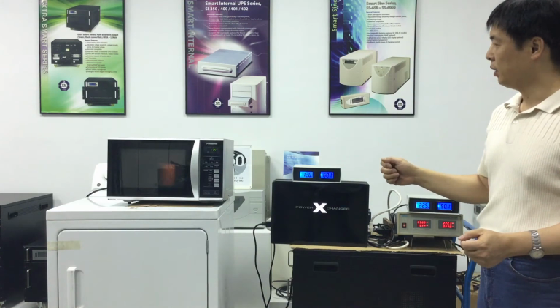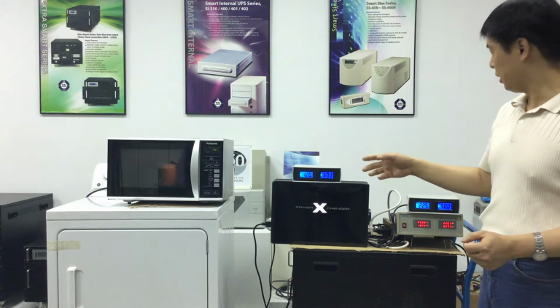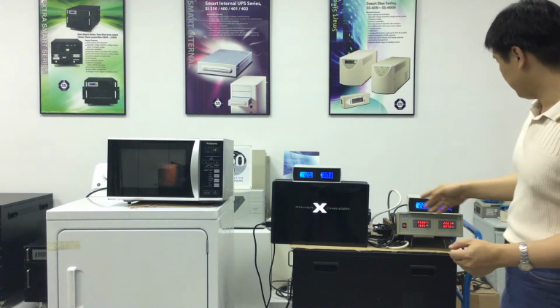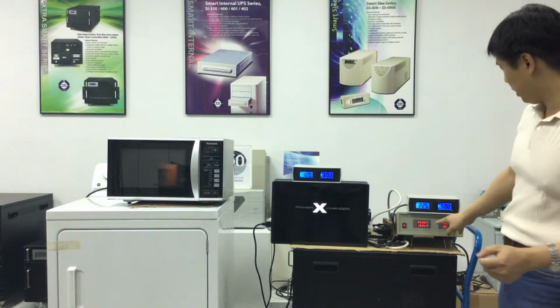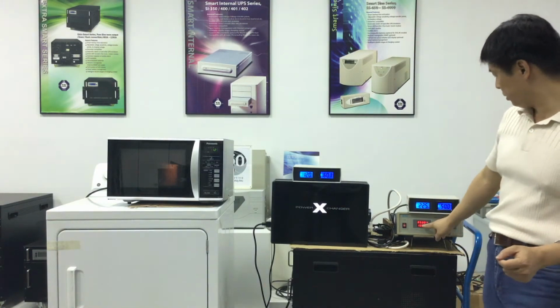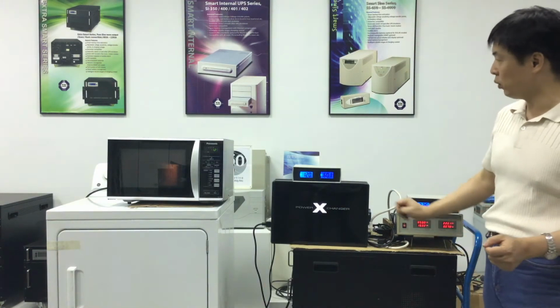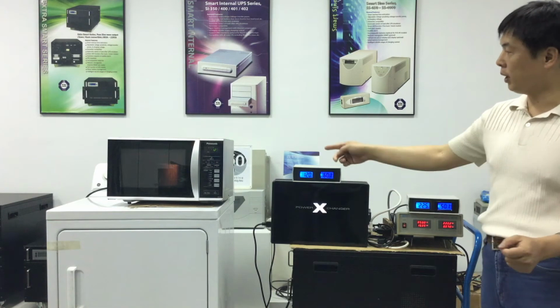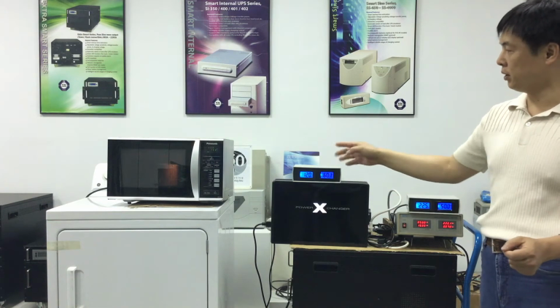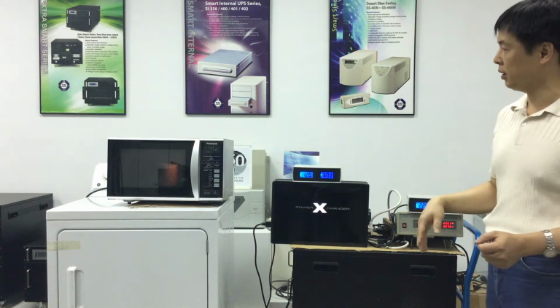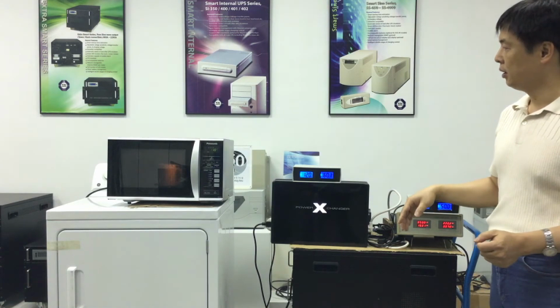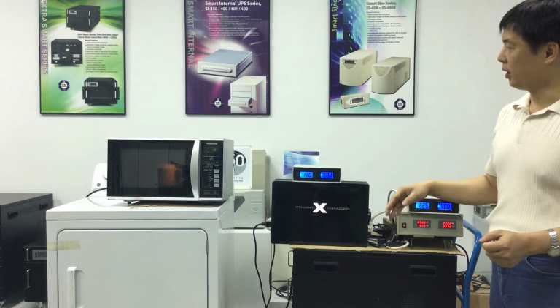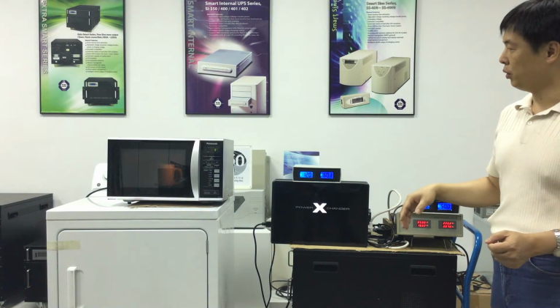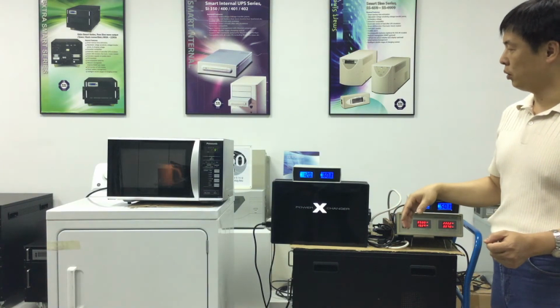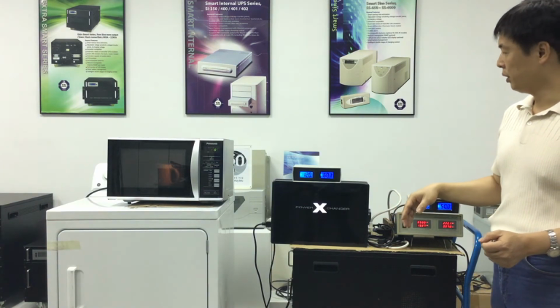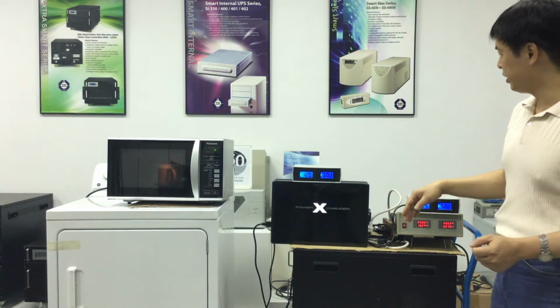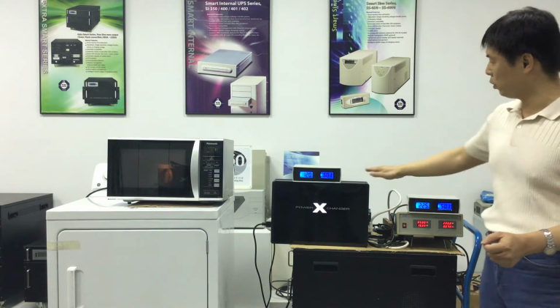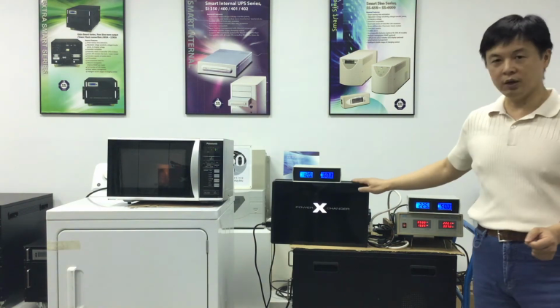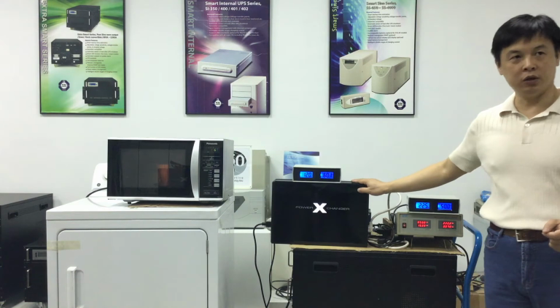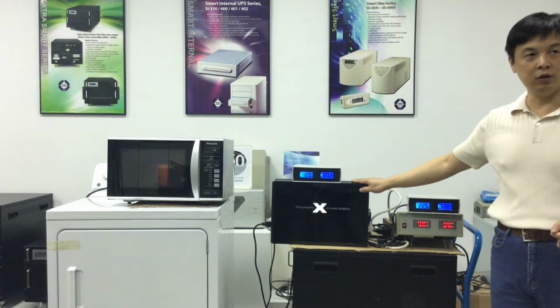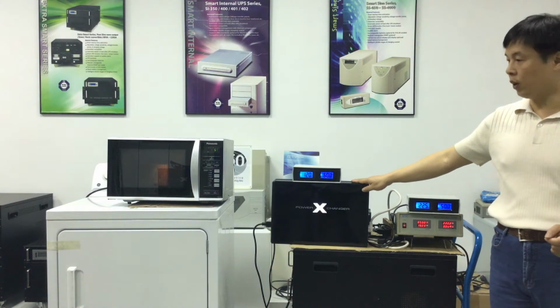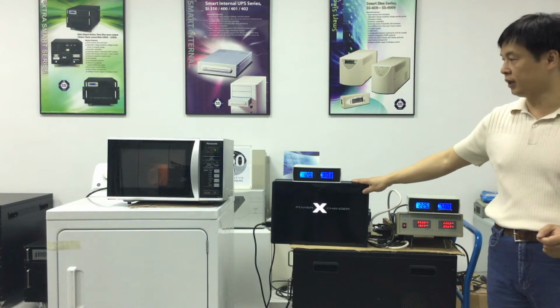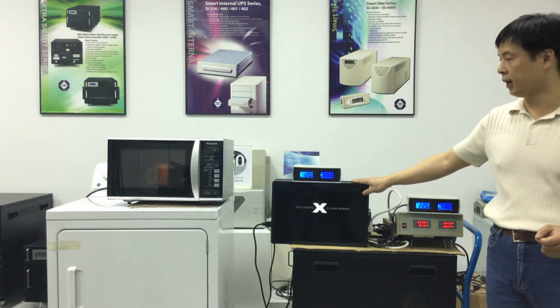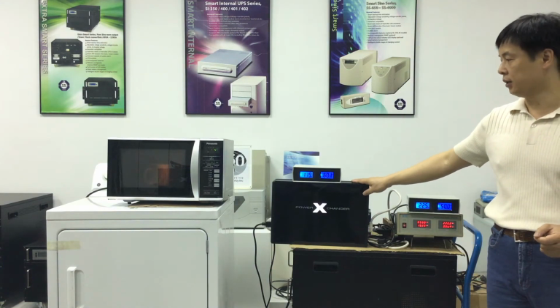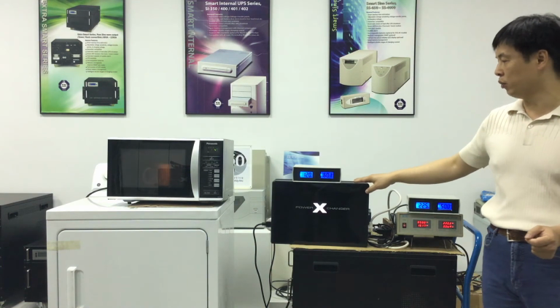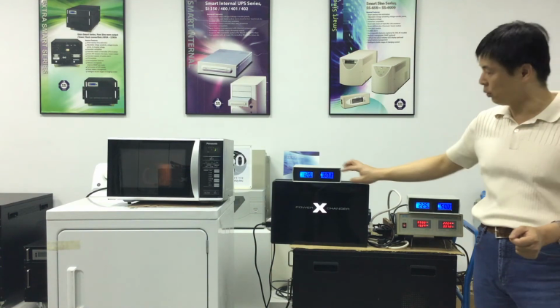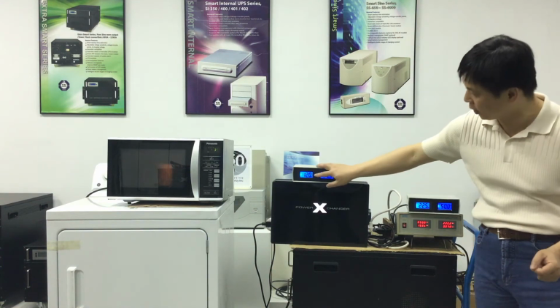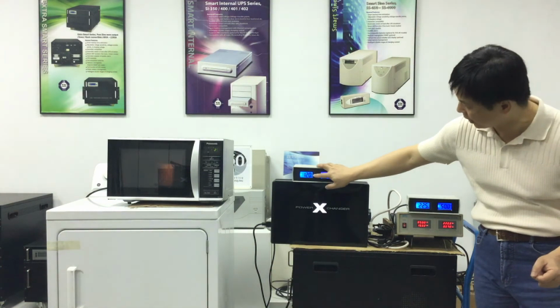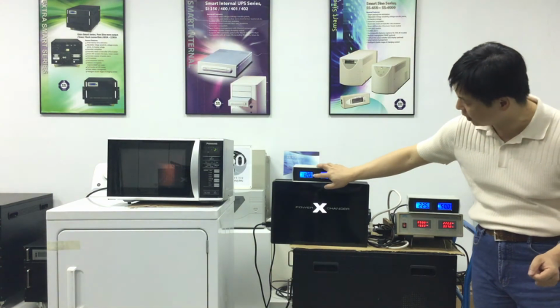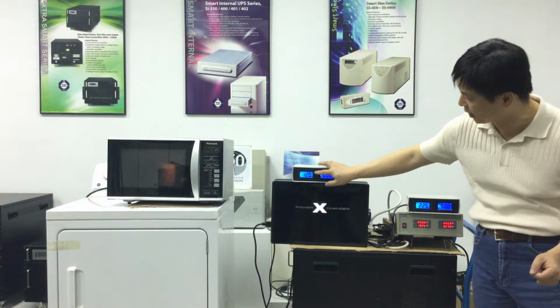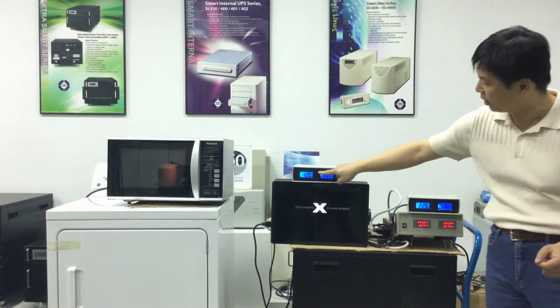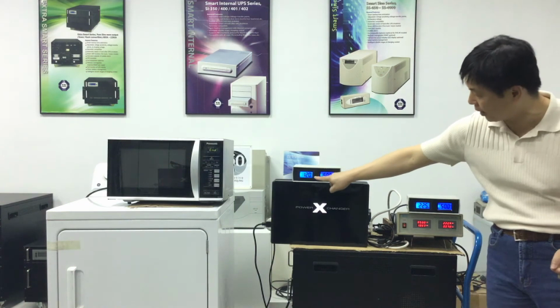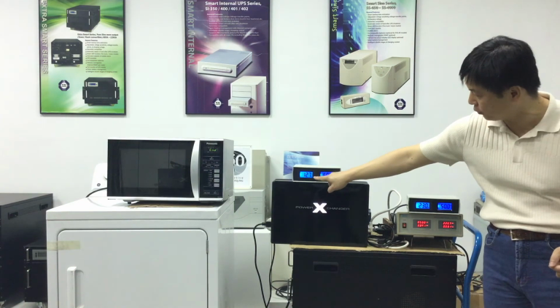This is a high power appliance that requires 1500 watts to run. This shows that the power exchanger voltage and frequency converter can handle such a high power demanding device with ease. It keeps the output voltage steady at 120 volts and 60 Hertz.